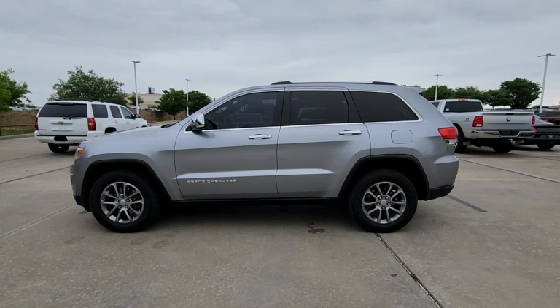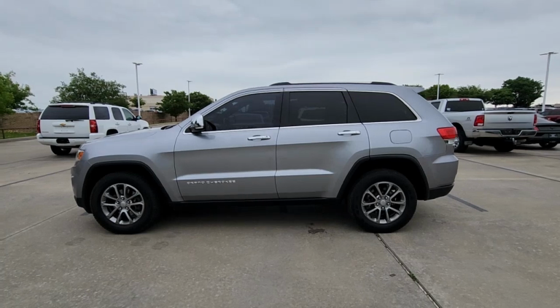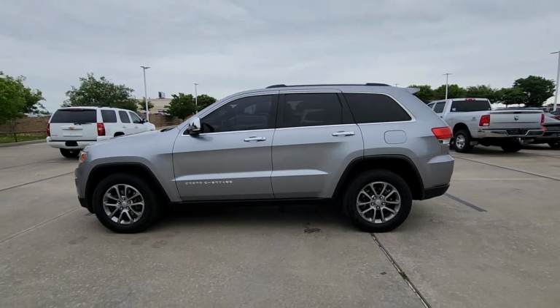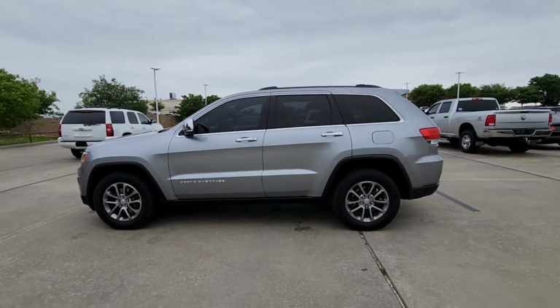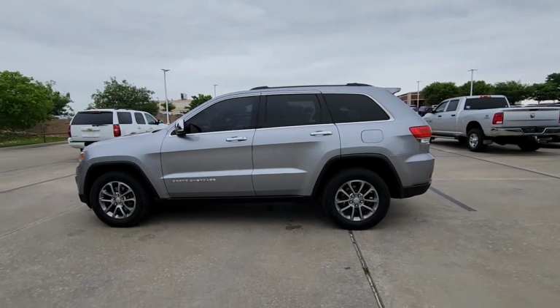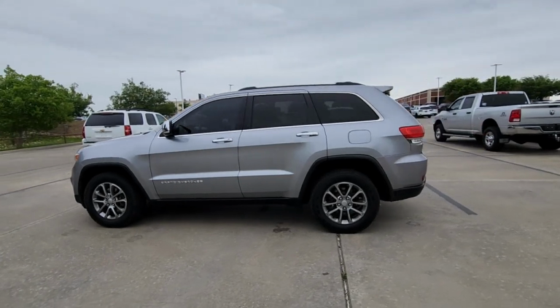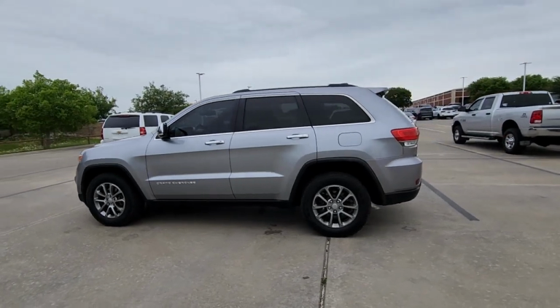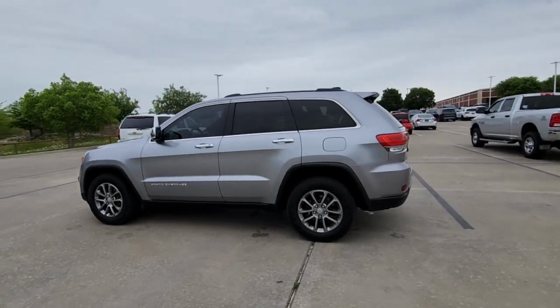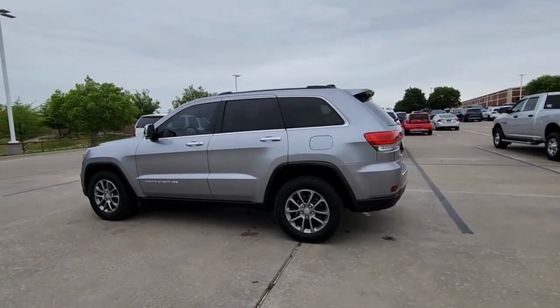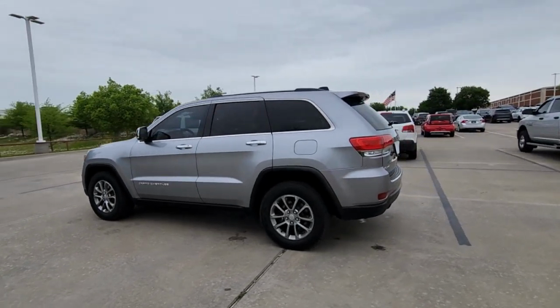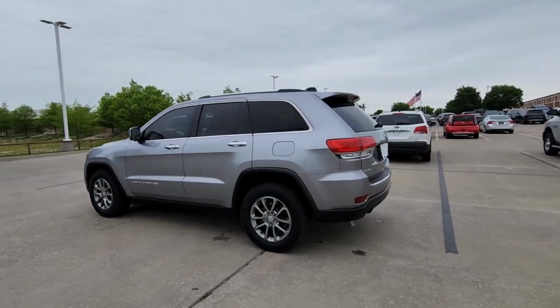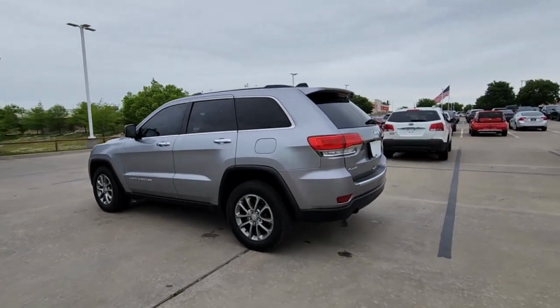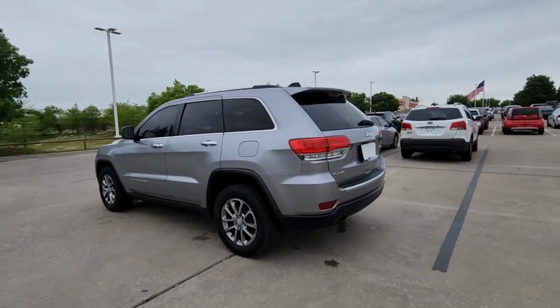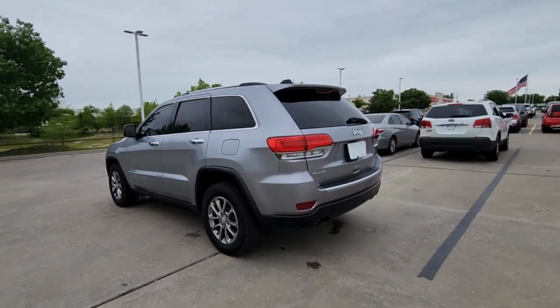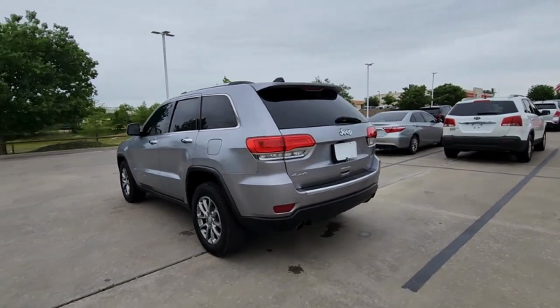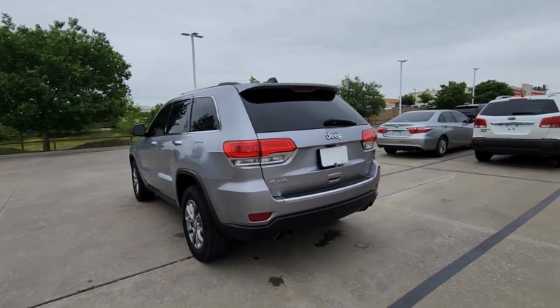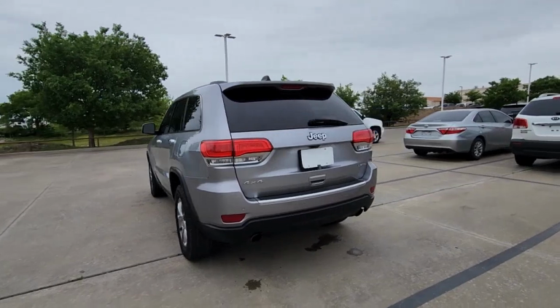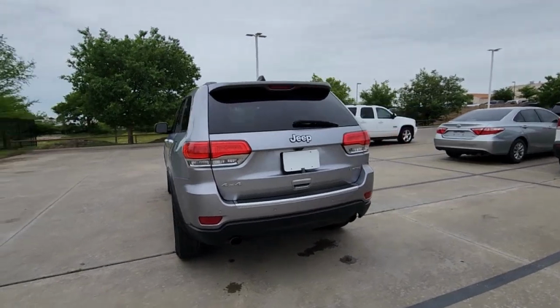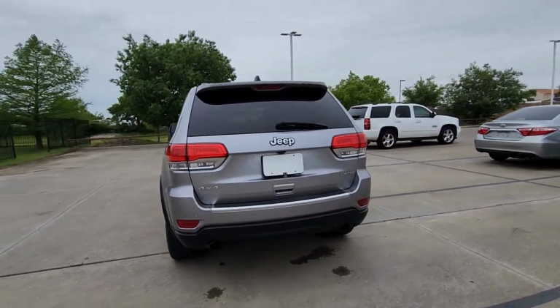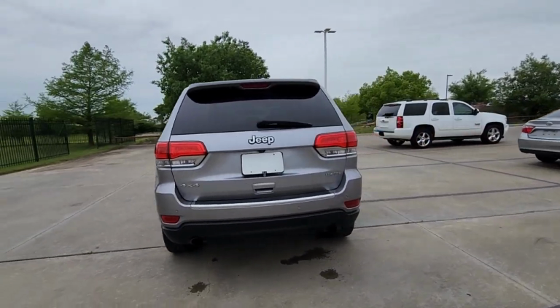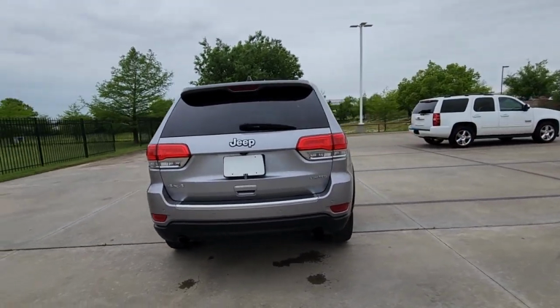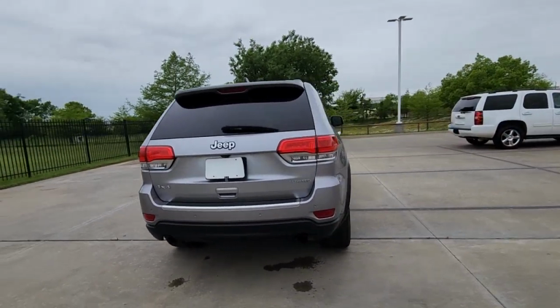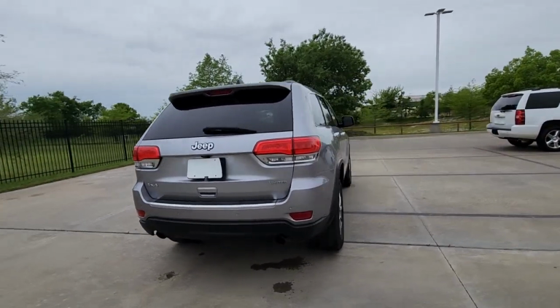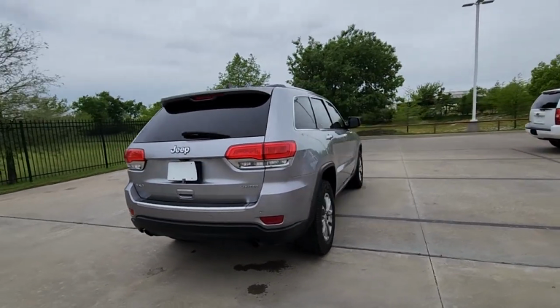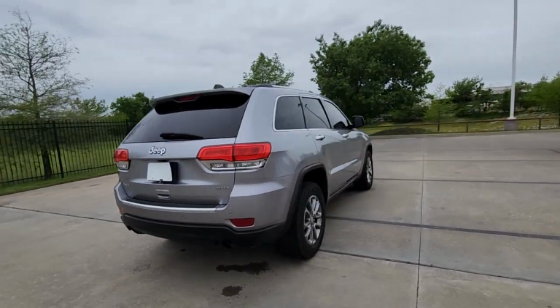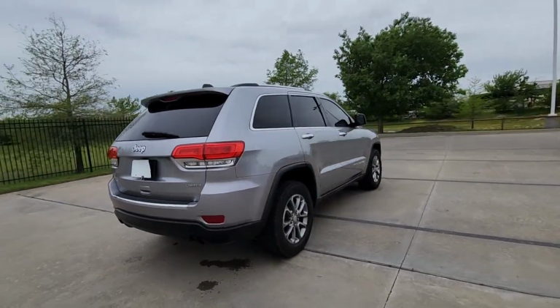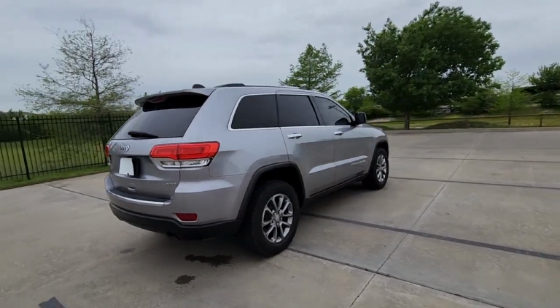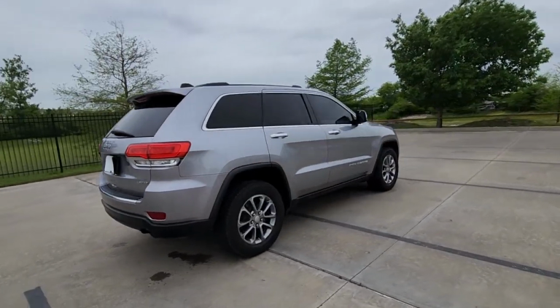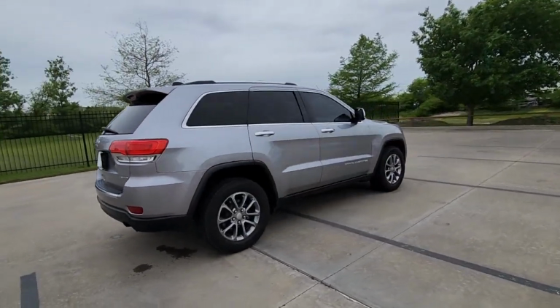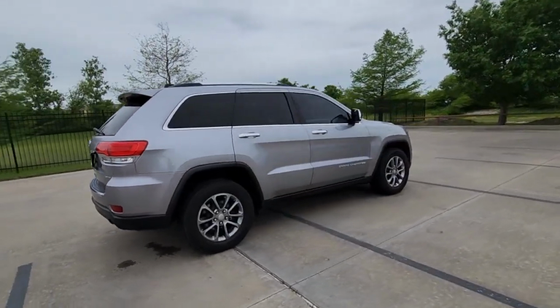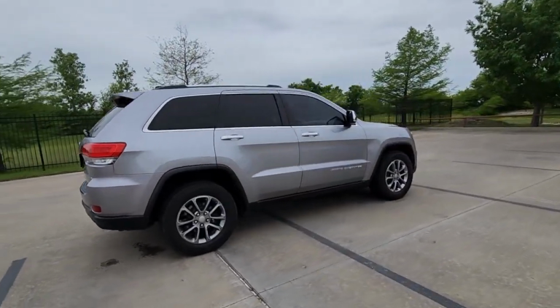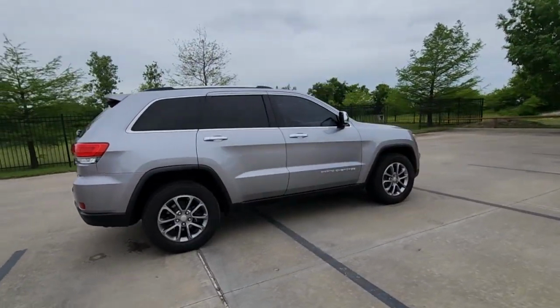You will love the features of this 2014 Jeep Grand Cherokee. With less than 200,000 miles on the odometer, this vehicle stands out from the rest.